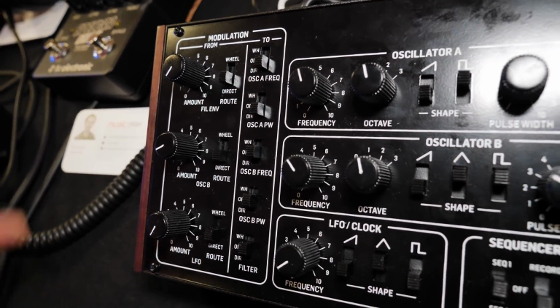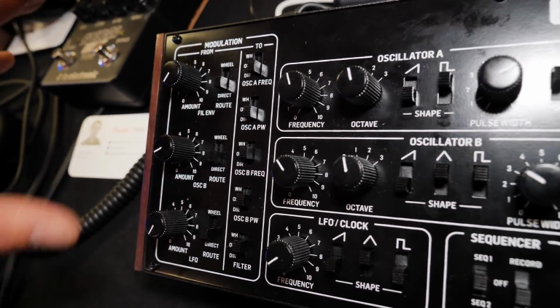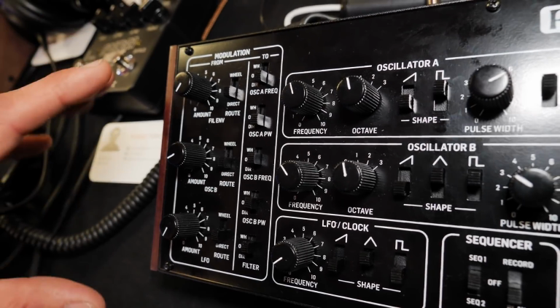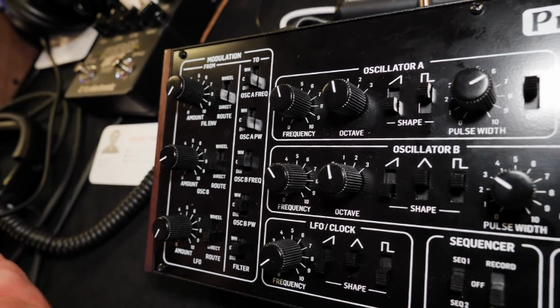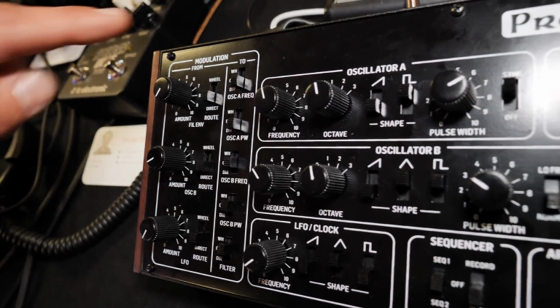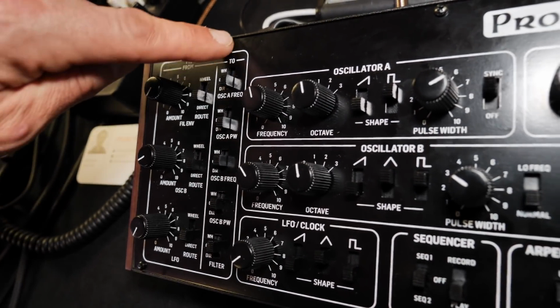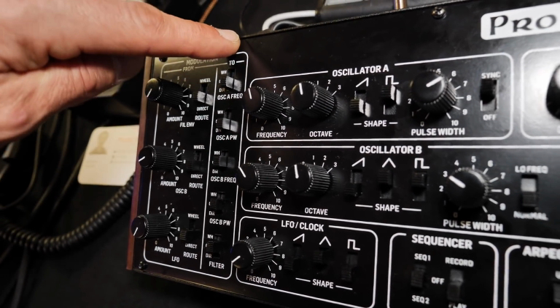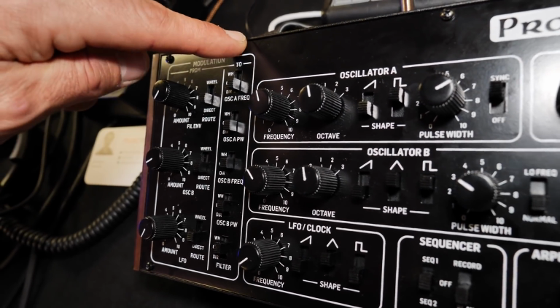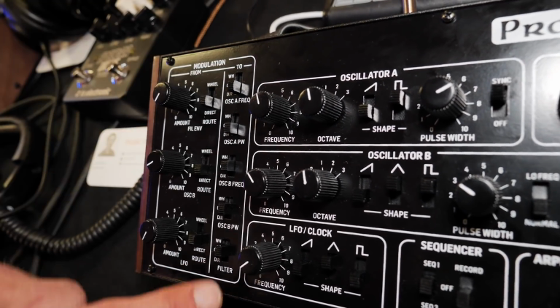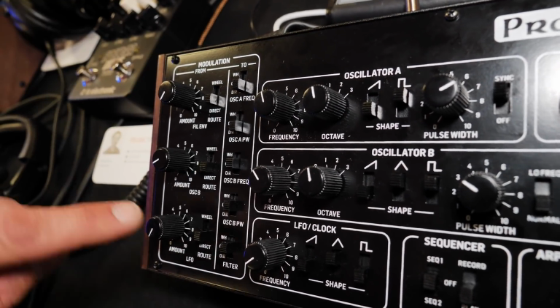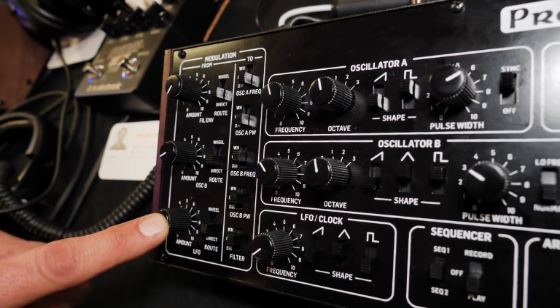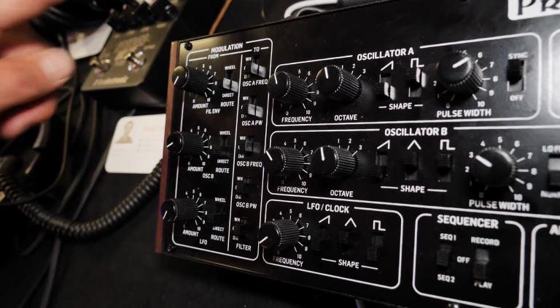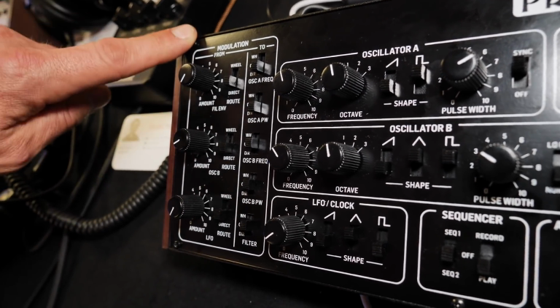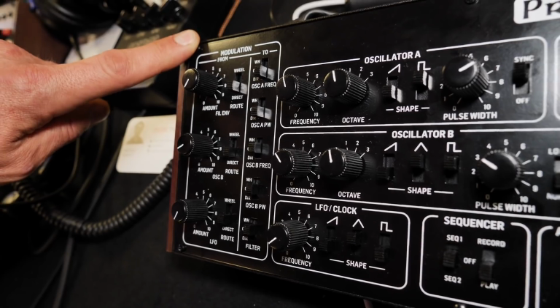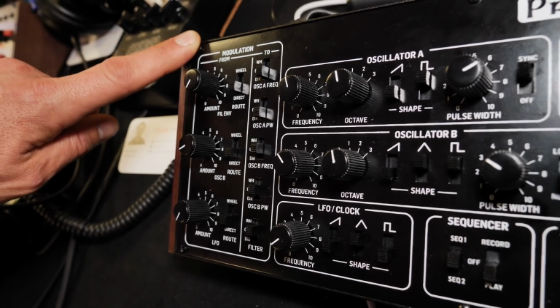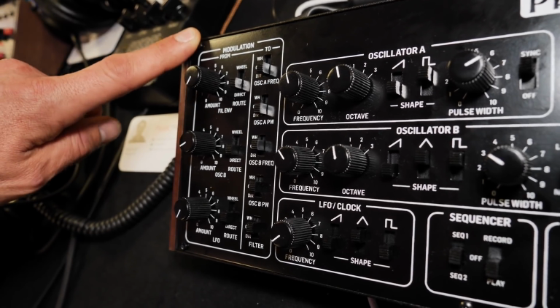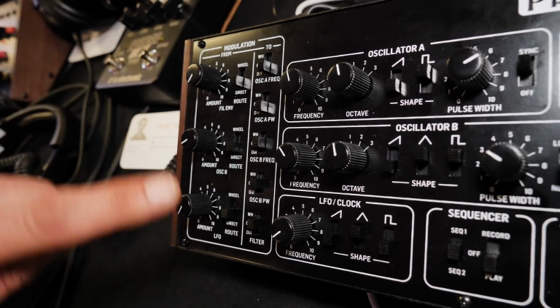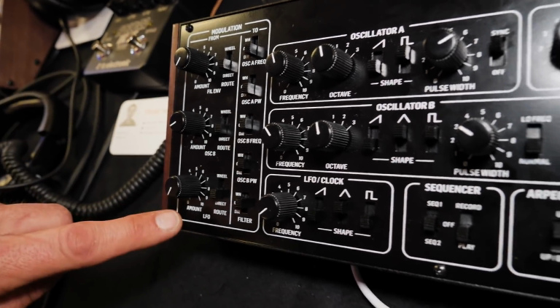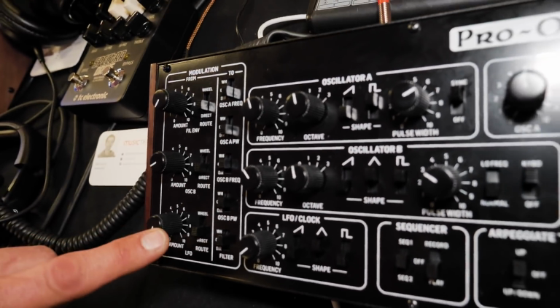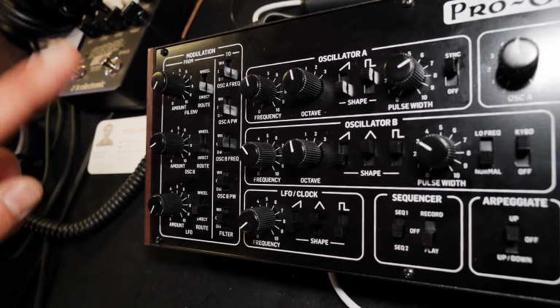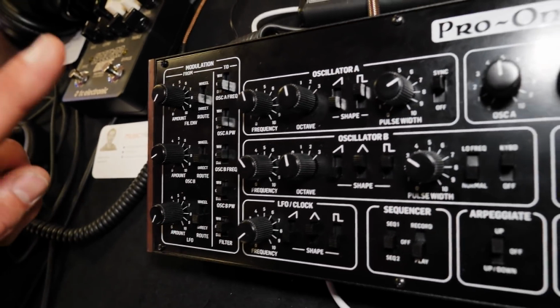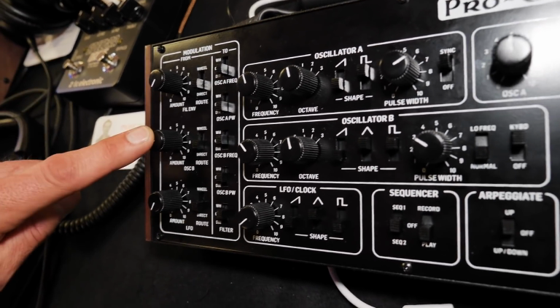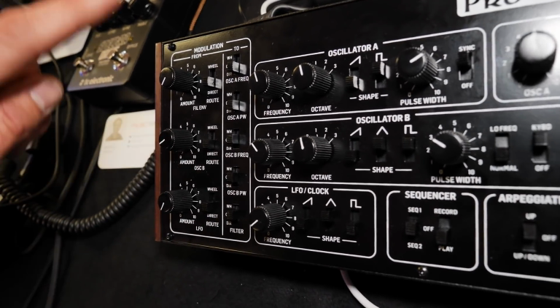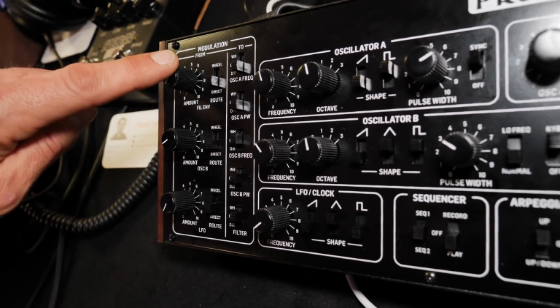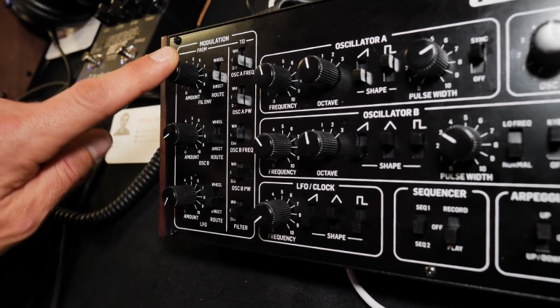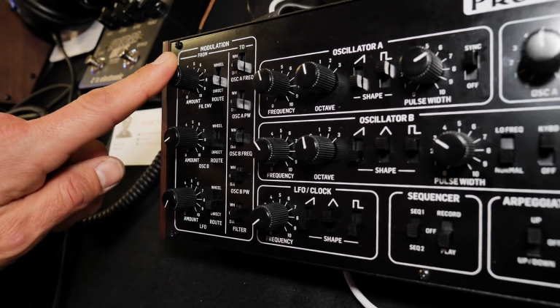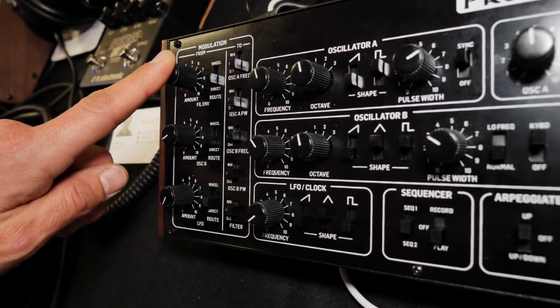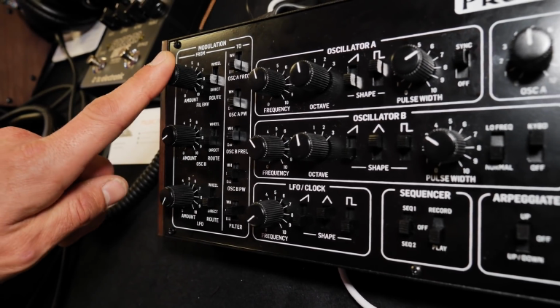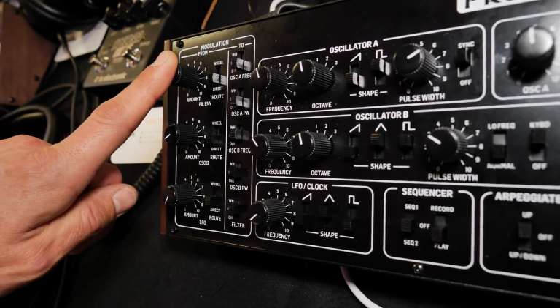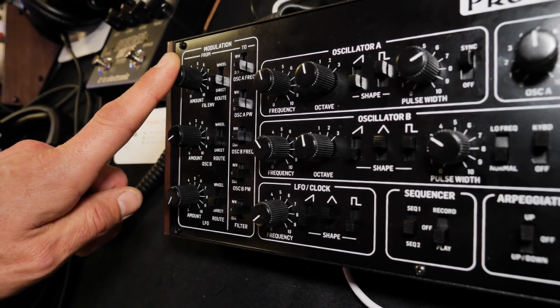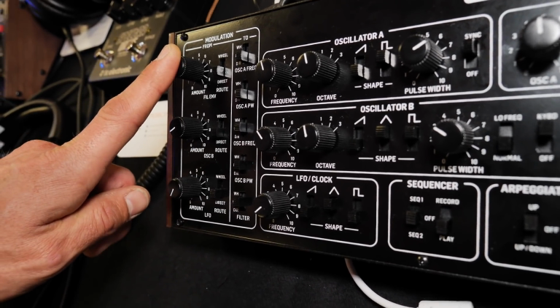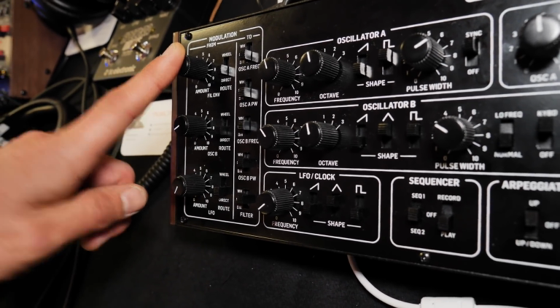The modulation section works a bit special, where you have the destinations and you can simultaneously modulate them either via LFO, via oscillator B frequency, or the filter envelope — which is your modulation throughout.